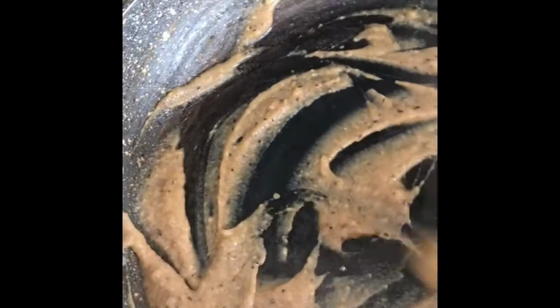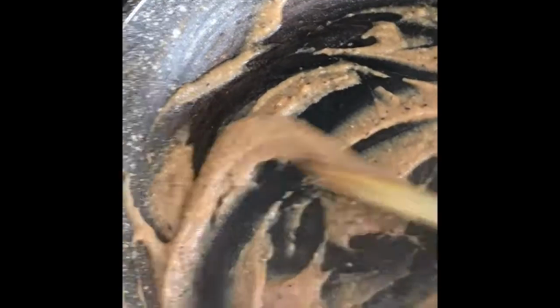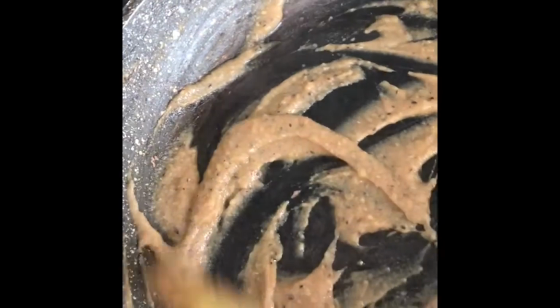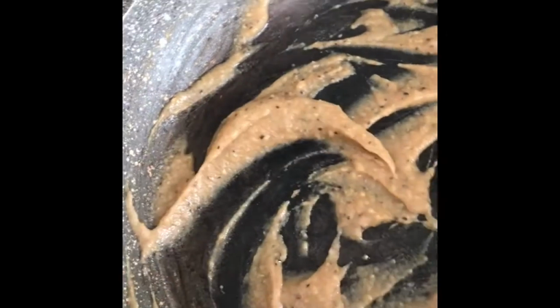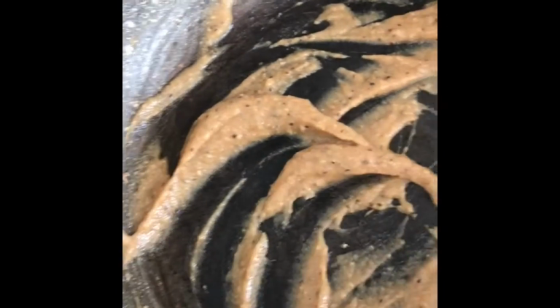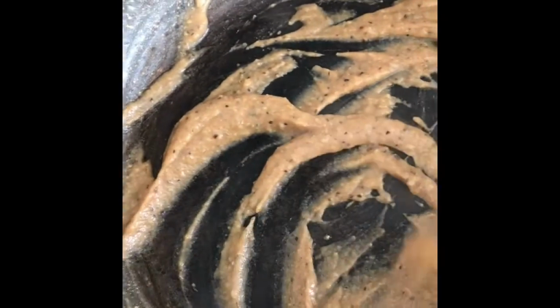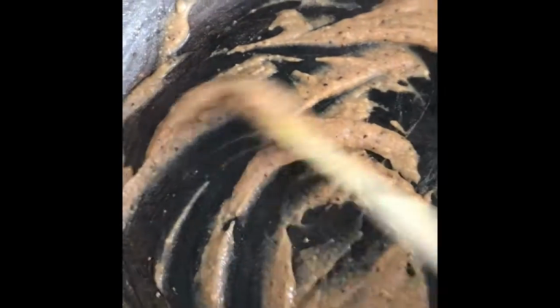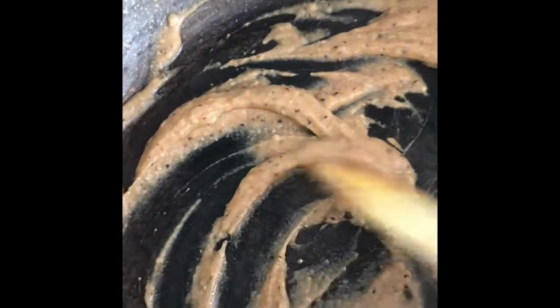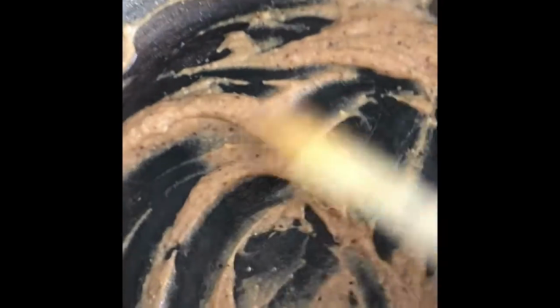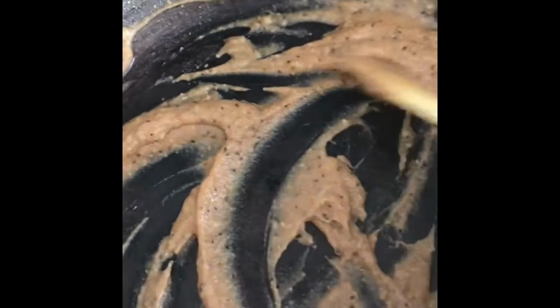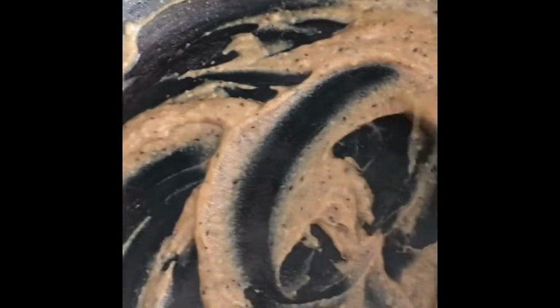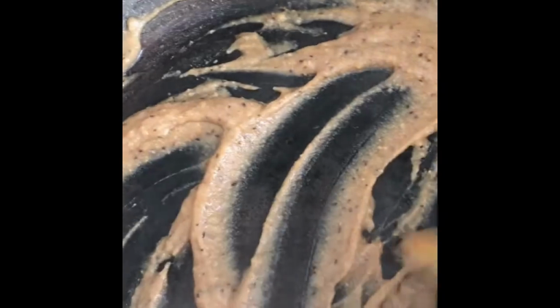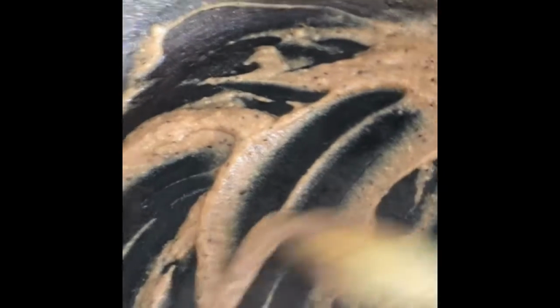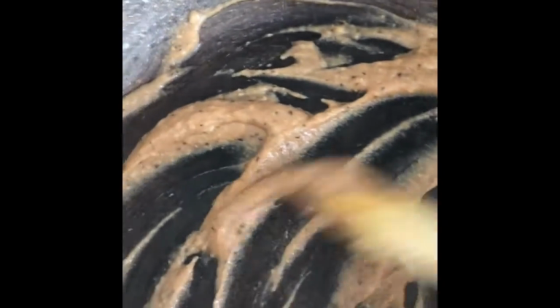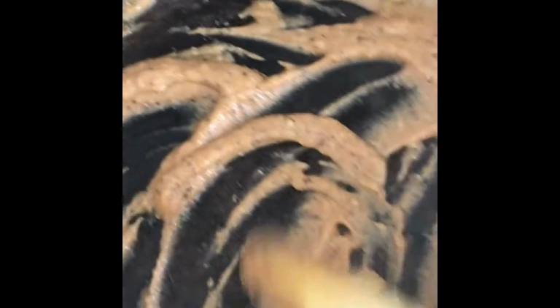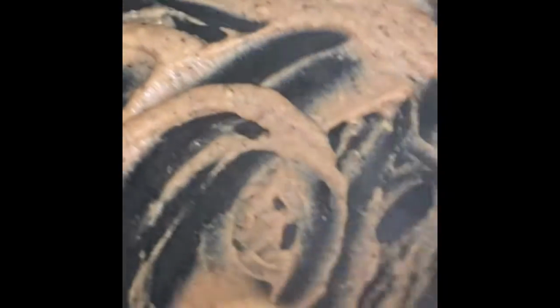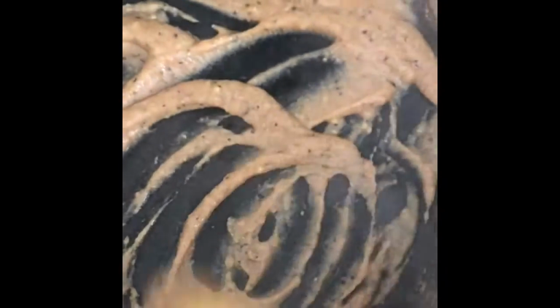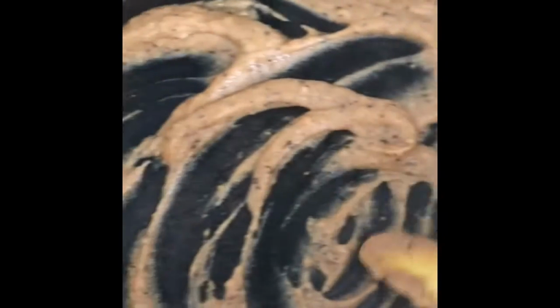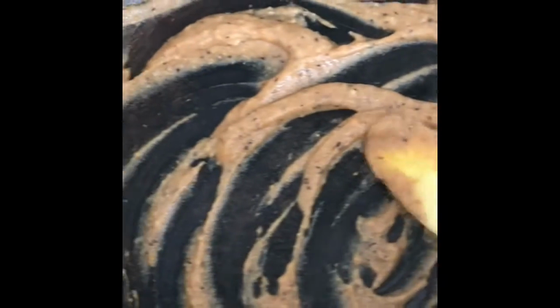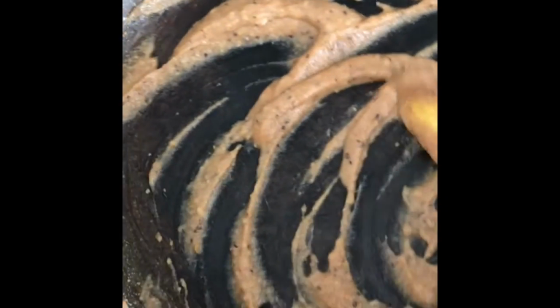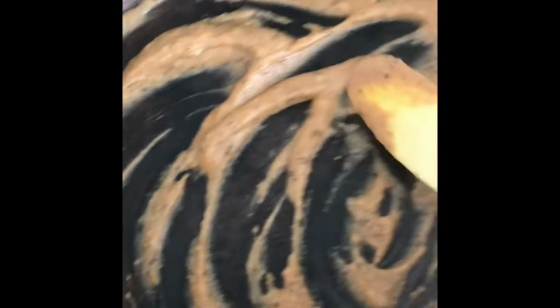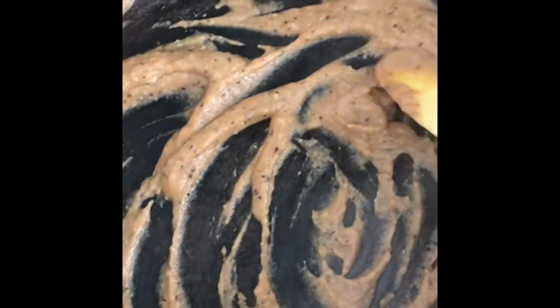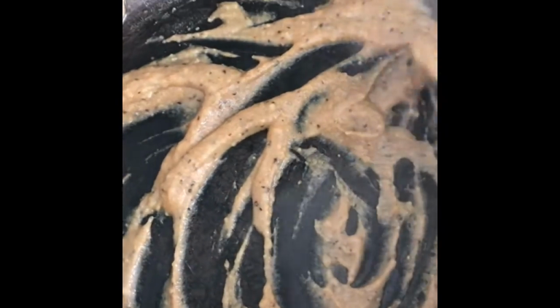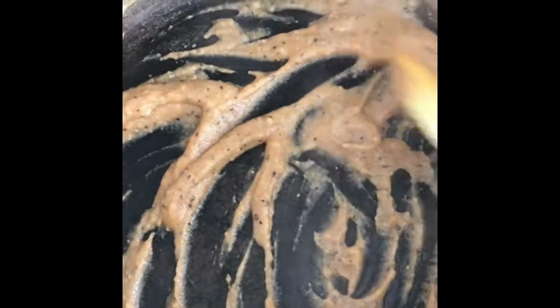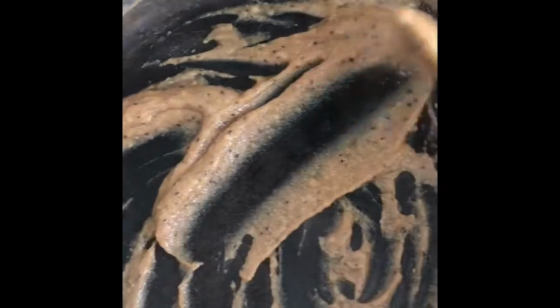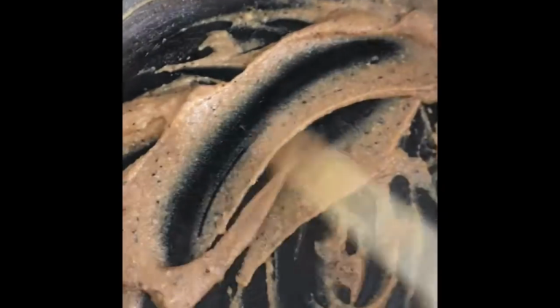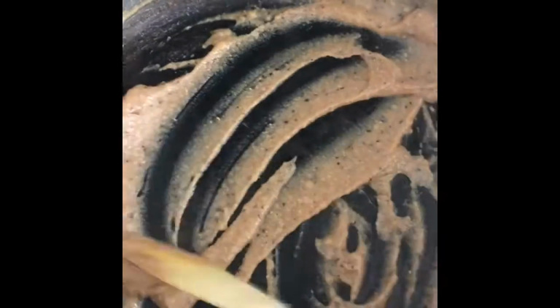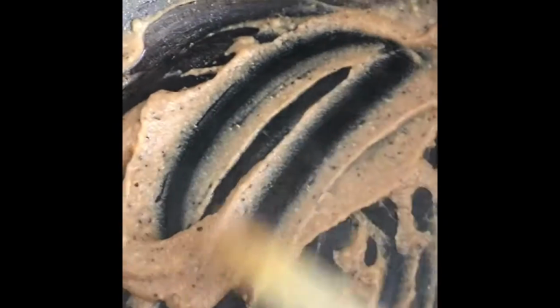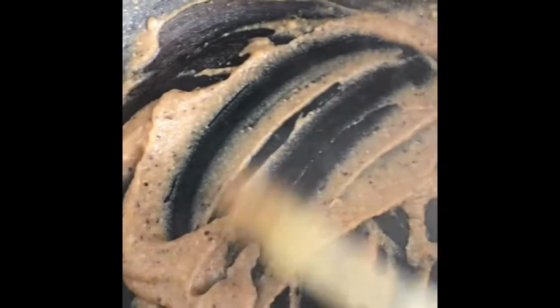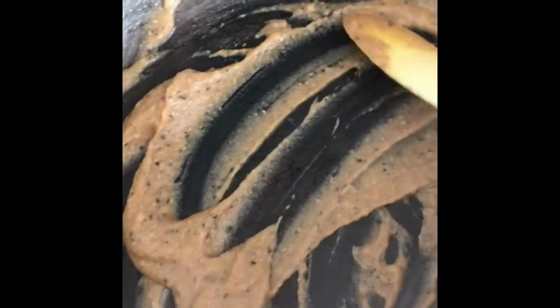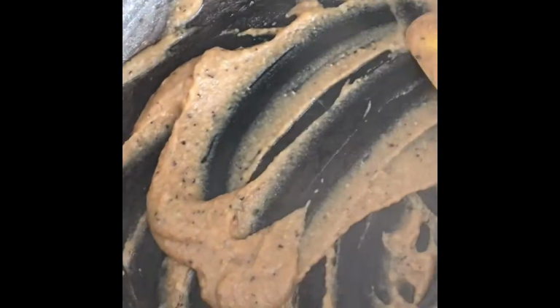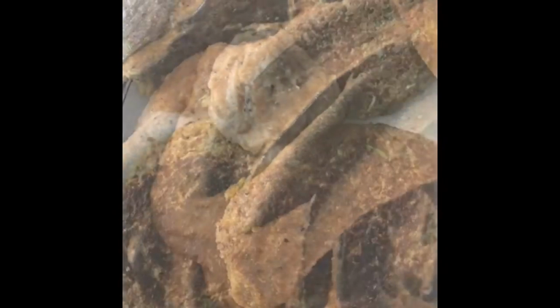It's very savory. I get Himalayan sea salt in it, and I don't usually use black pepper, but I put a little black pepper in here and then some of the great spices.